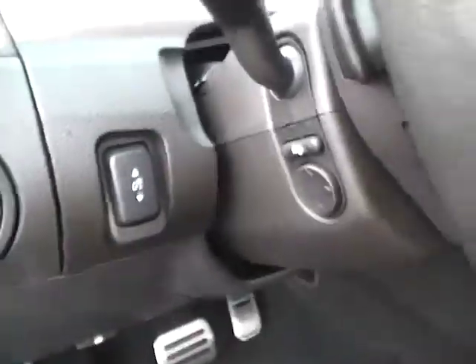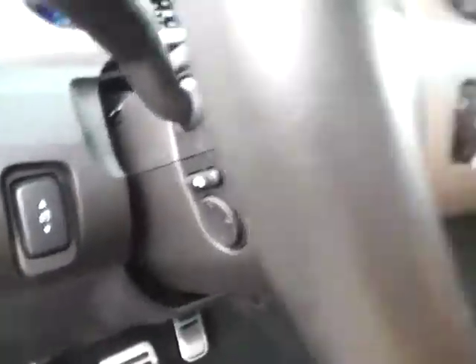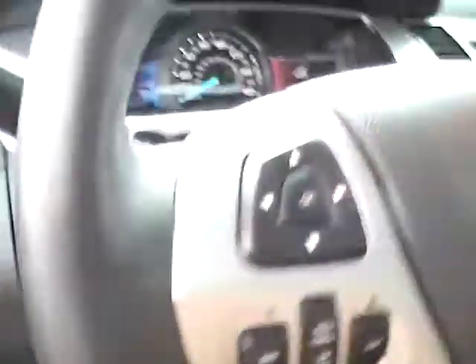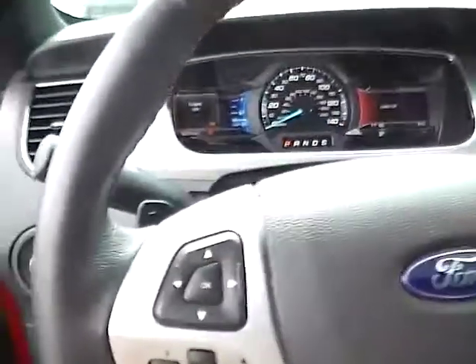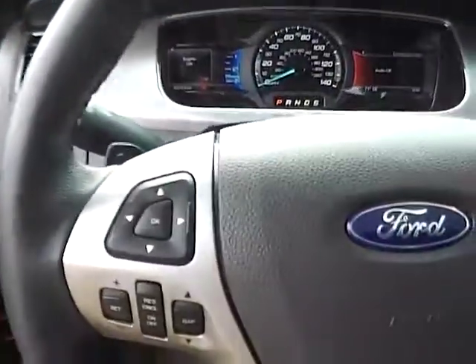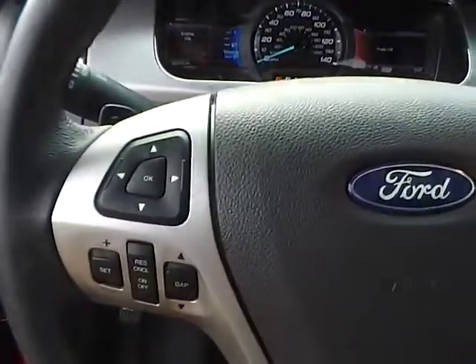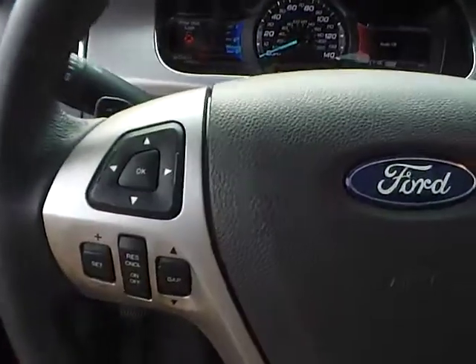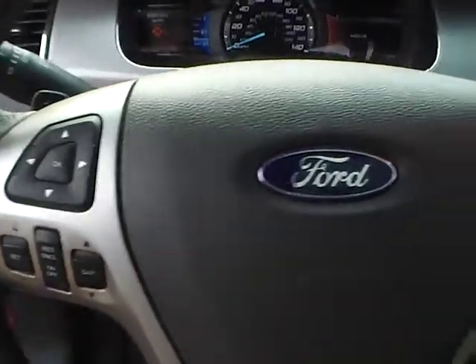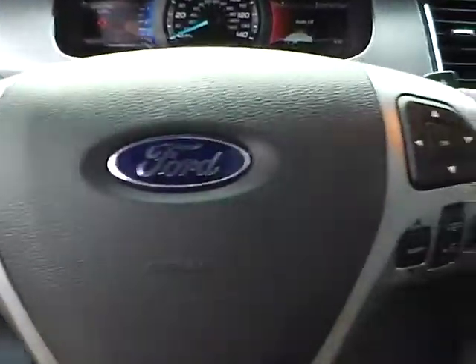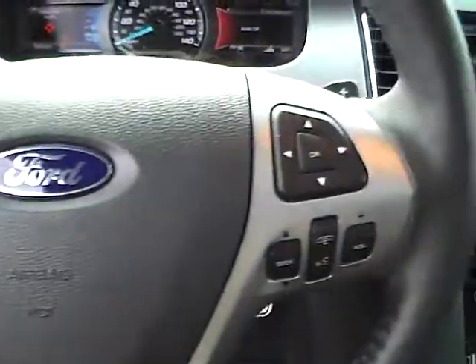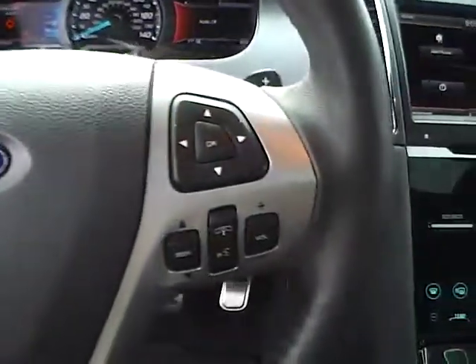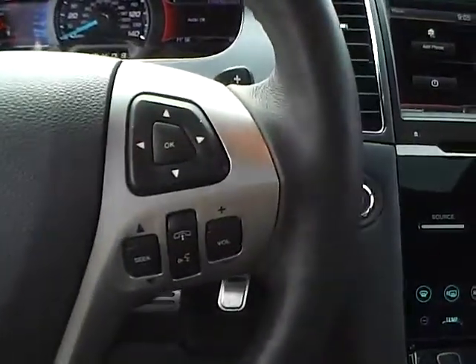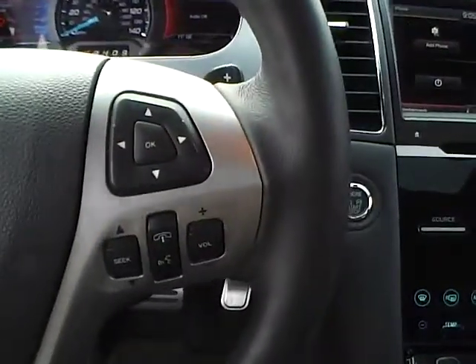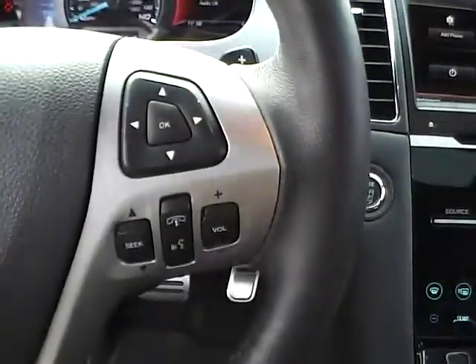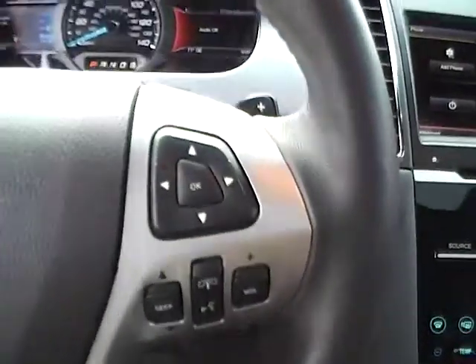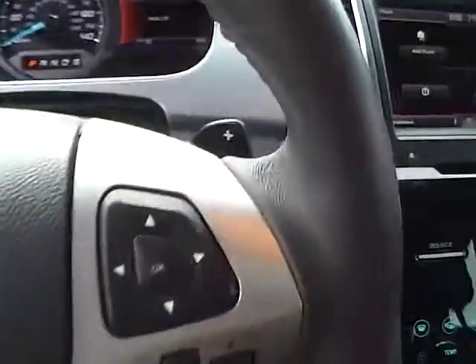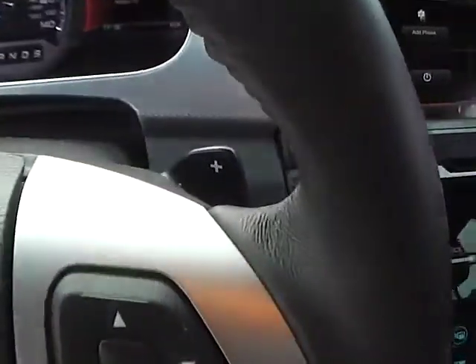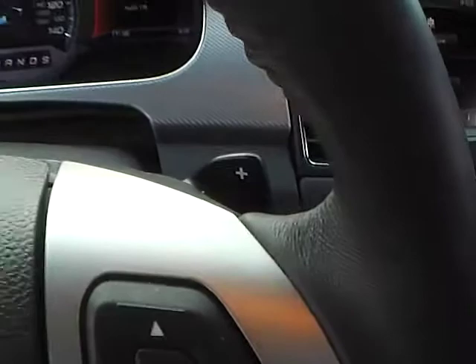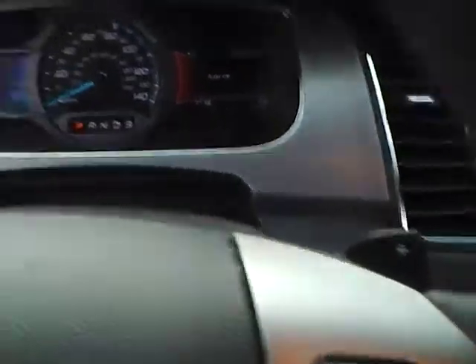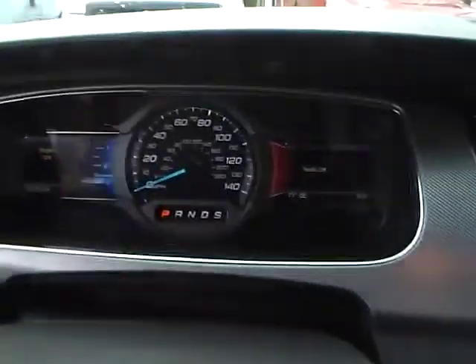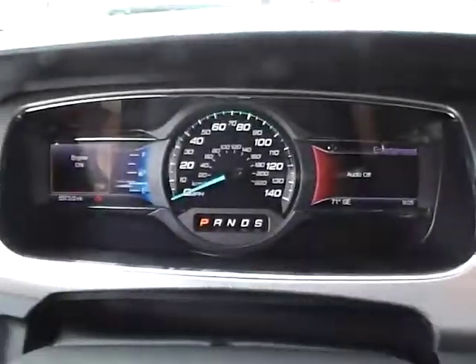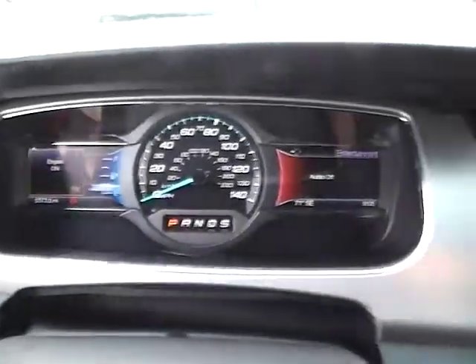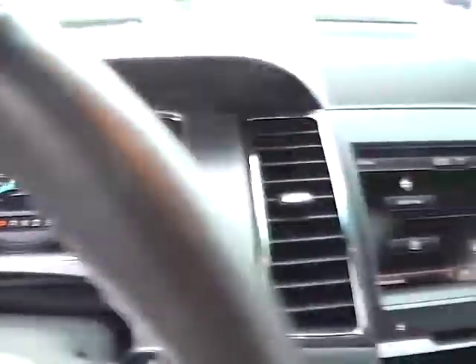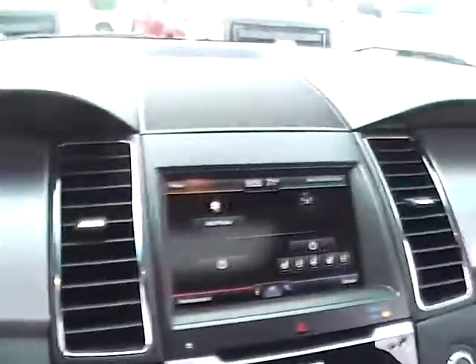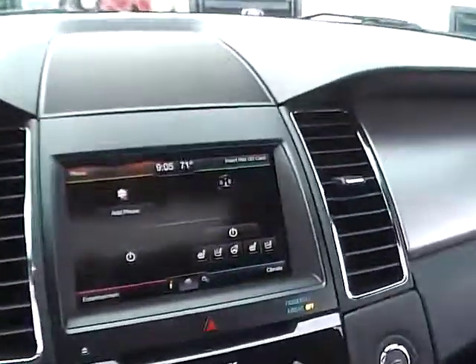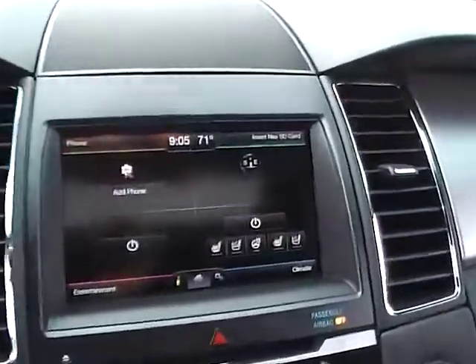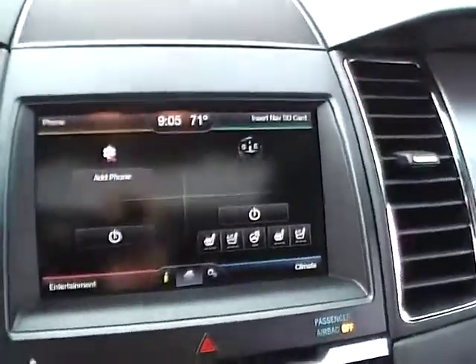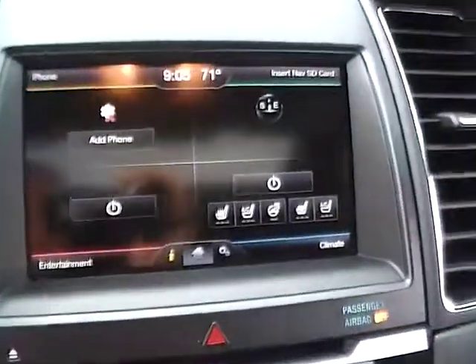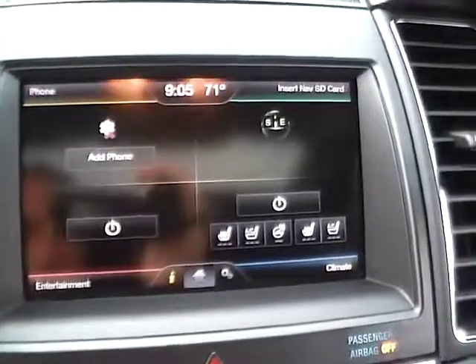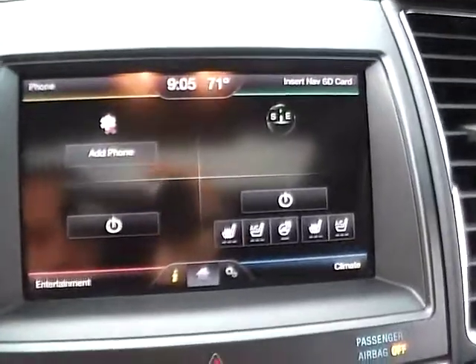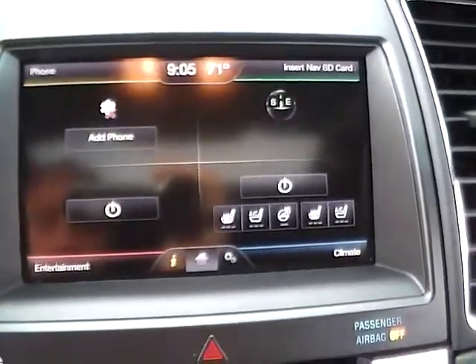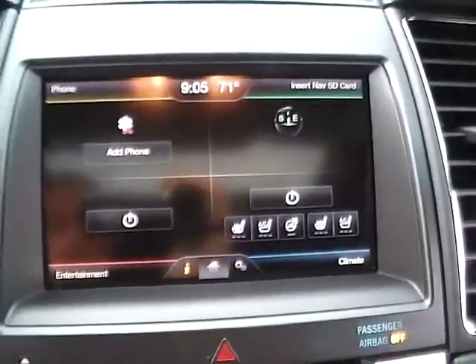Charge steering wheel, leather-wrapped steering wheel with audio and cruise controls, adaptive cruise control, paddle shifters, heated and cooled seats, as well as a heated steering wheel.